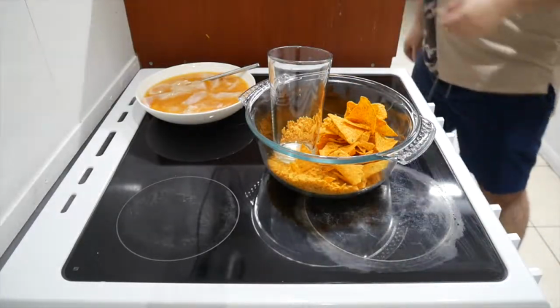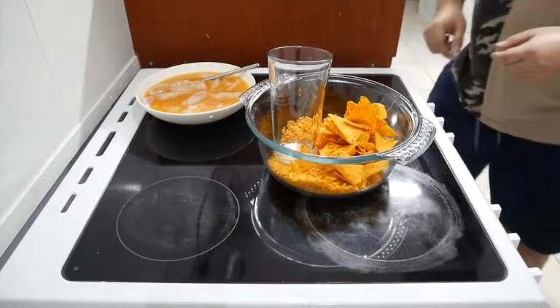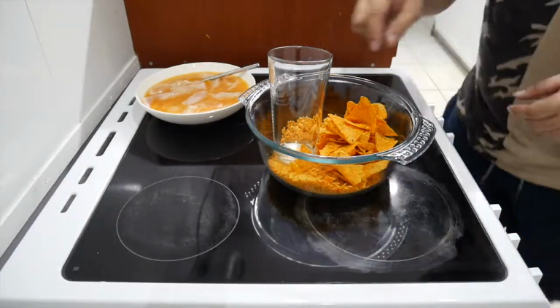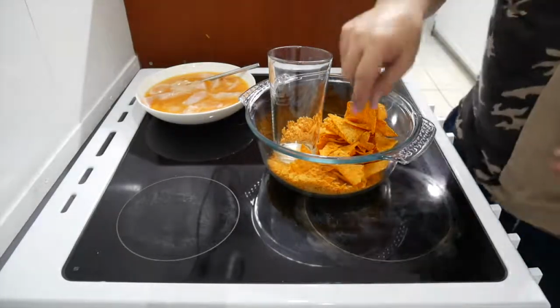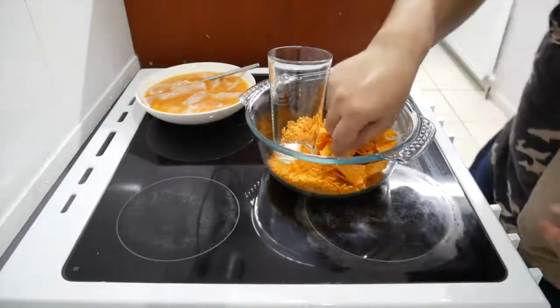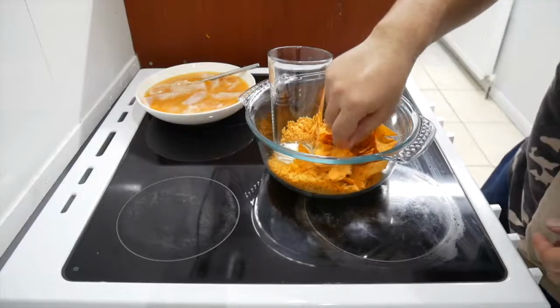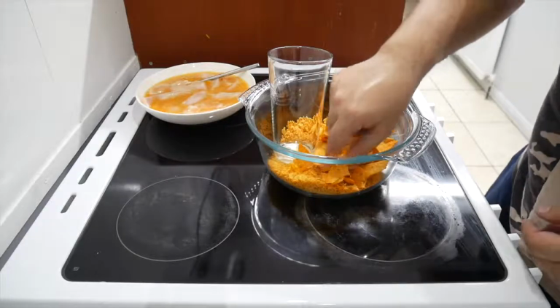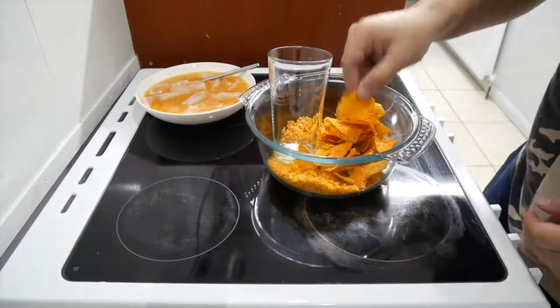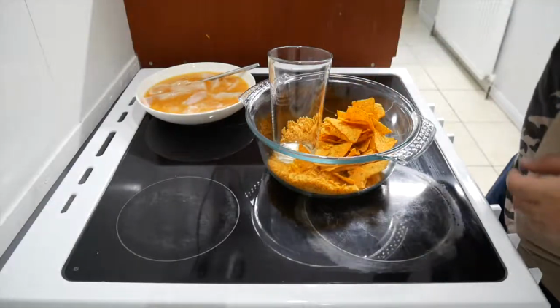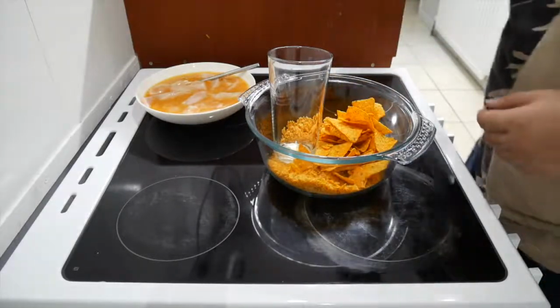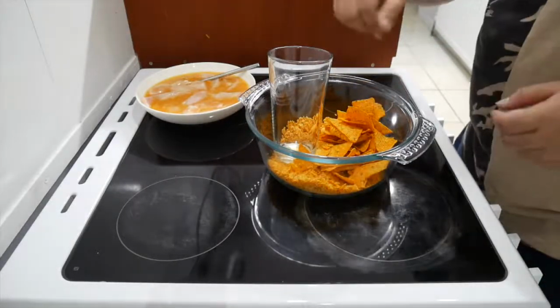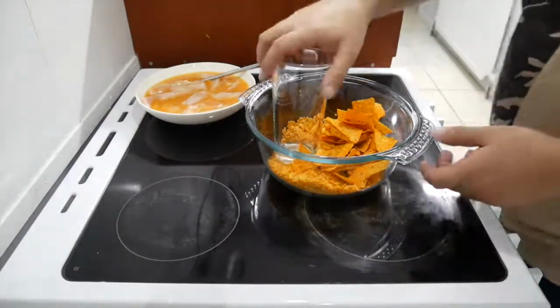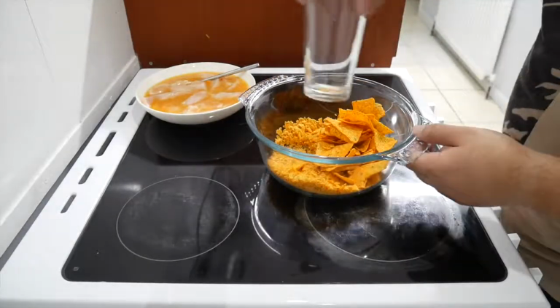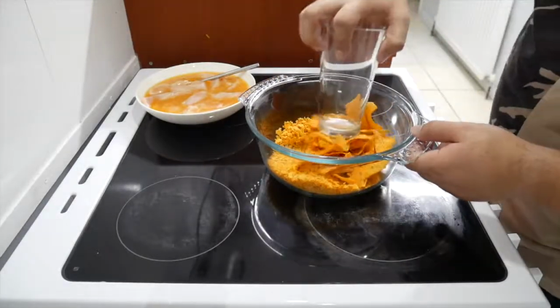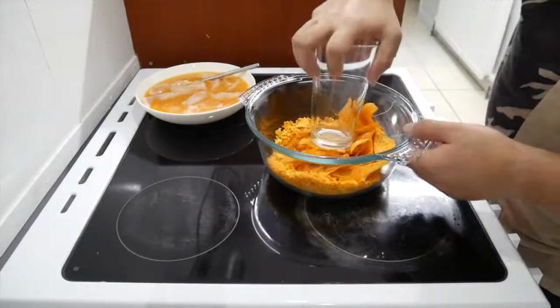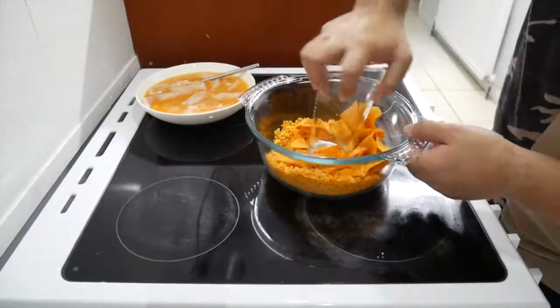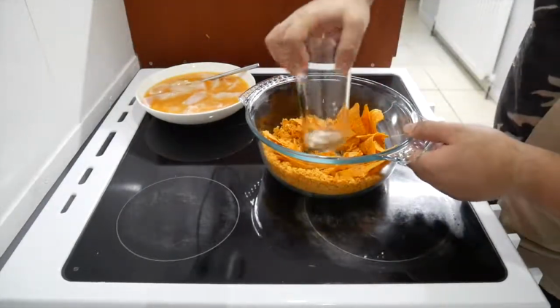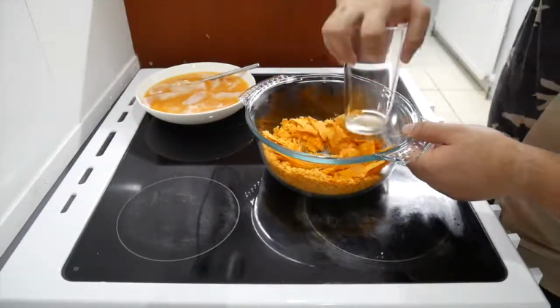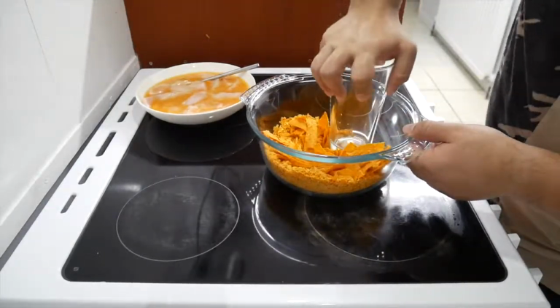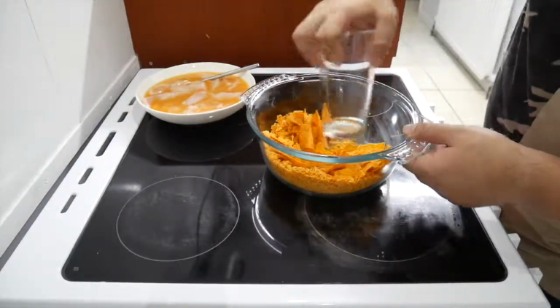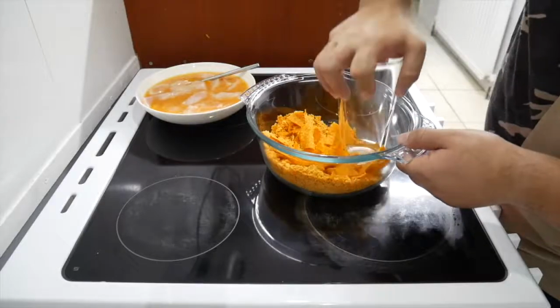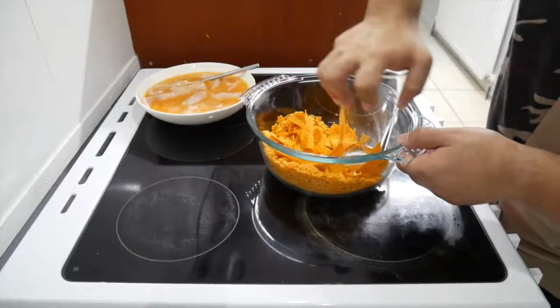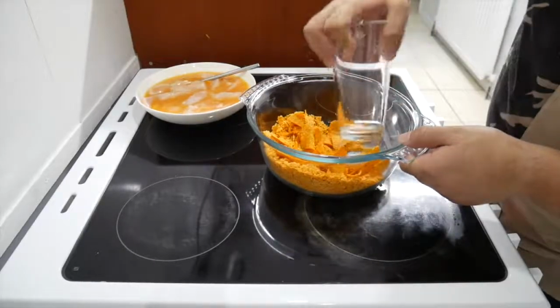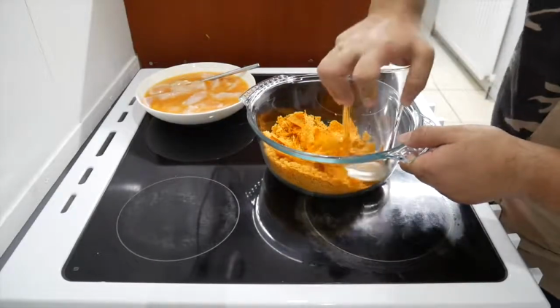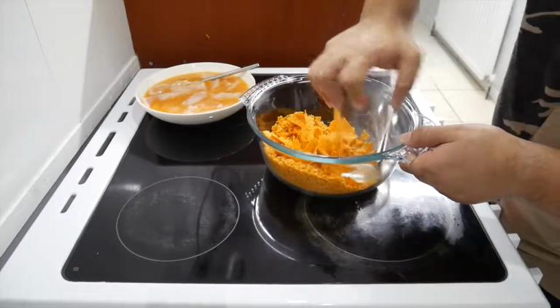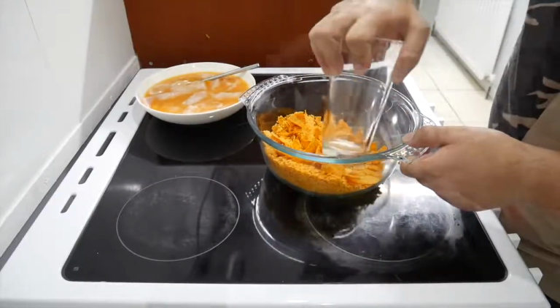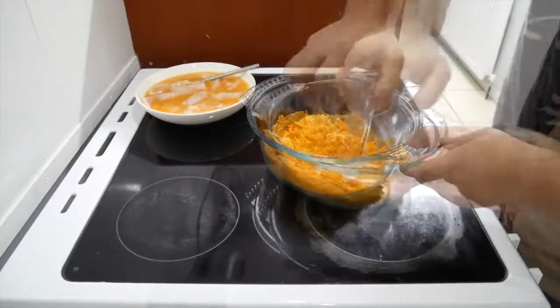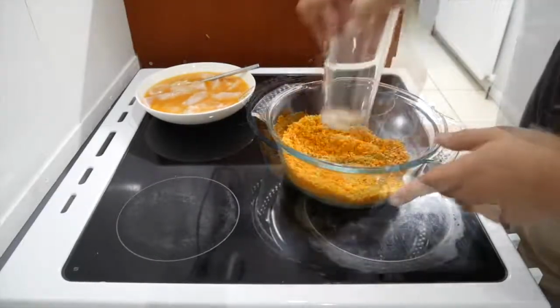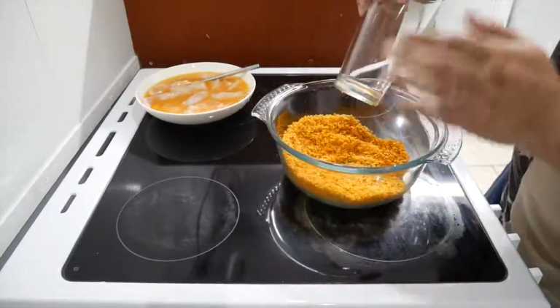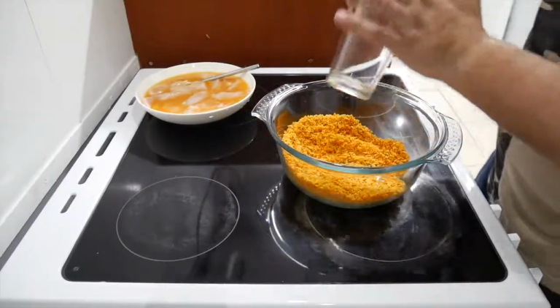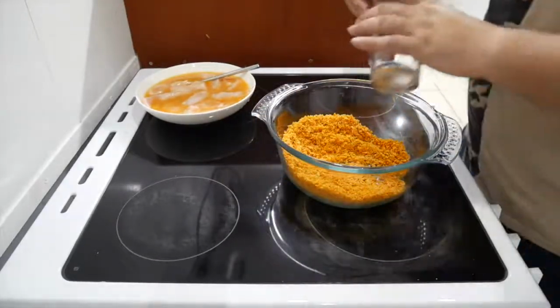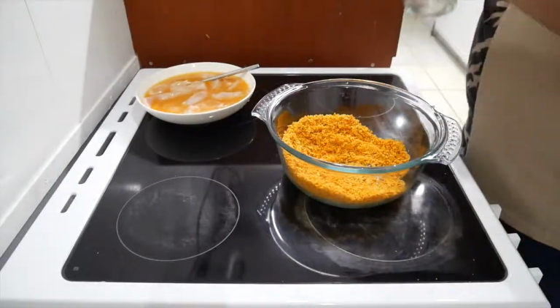These are nice actually — I'm gonna have another one whilst I crush on.